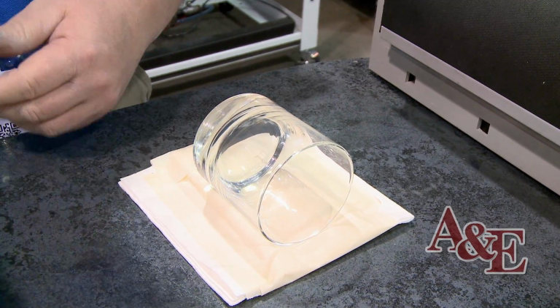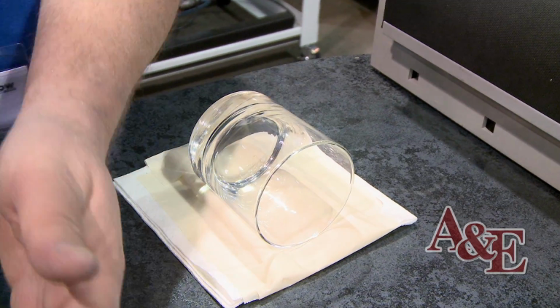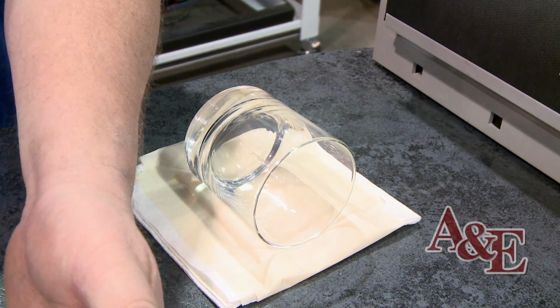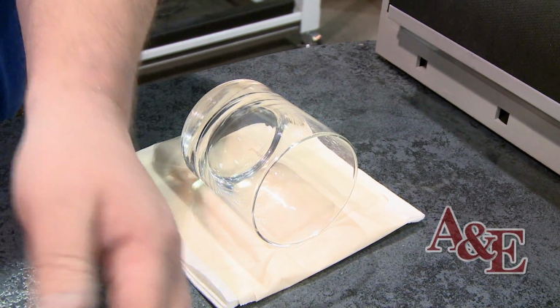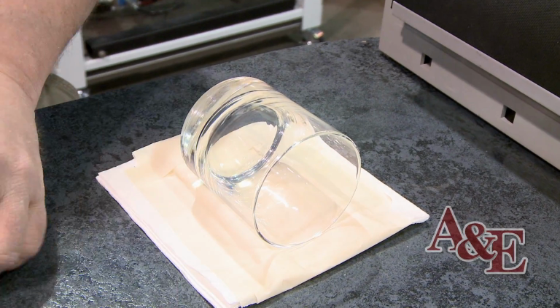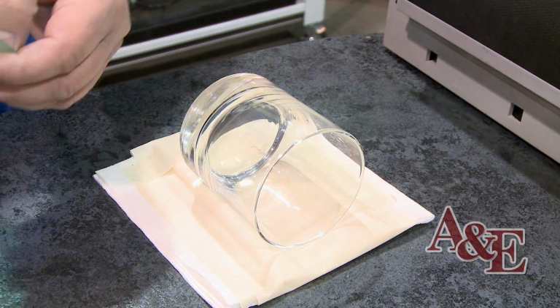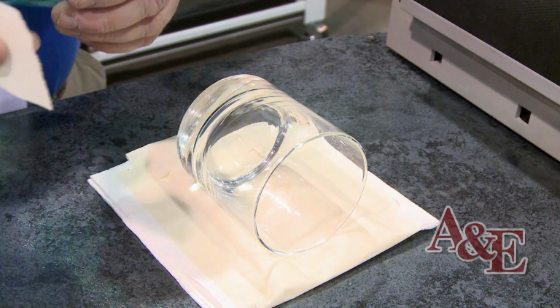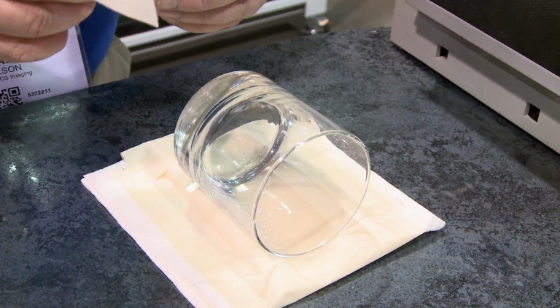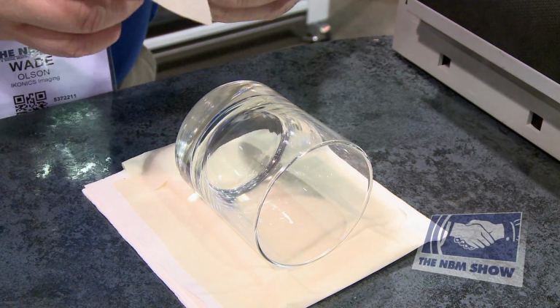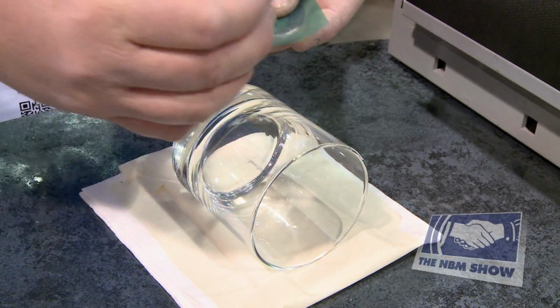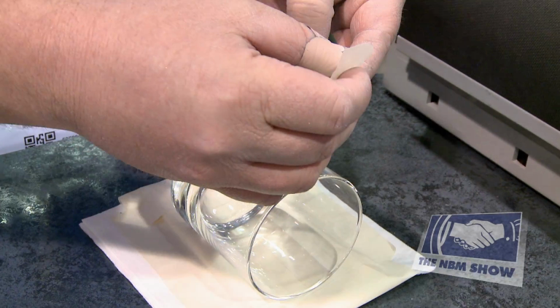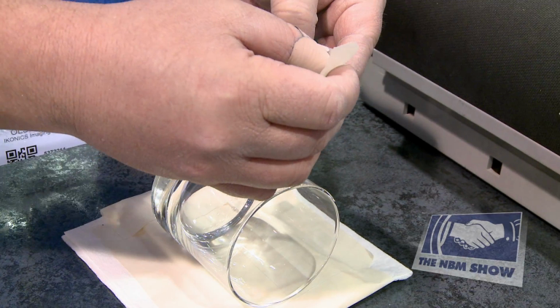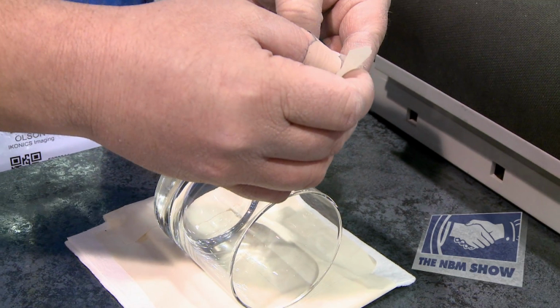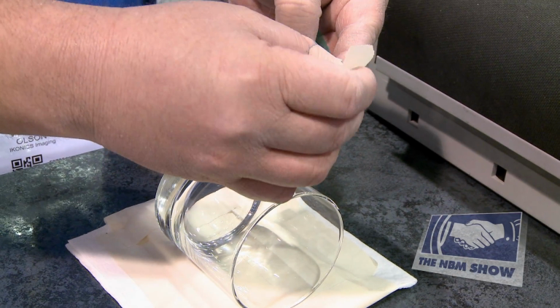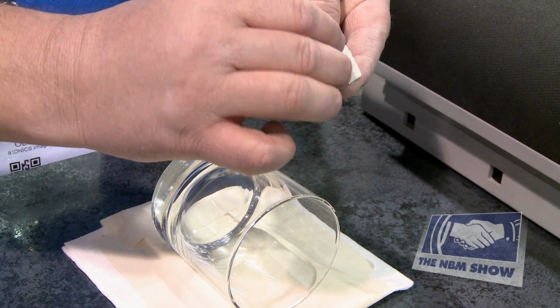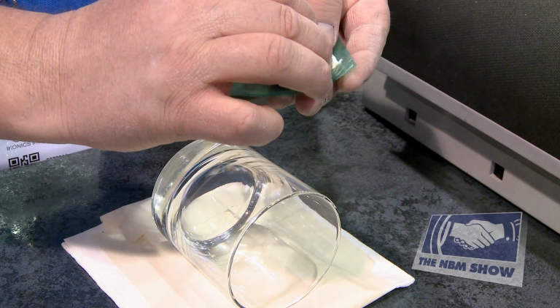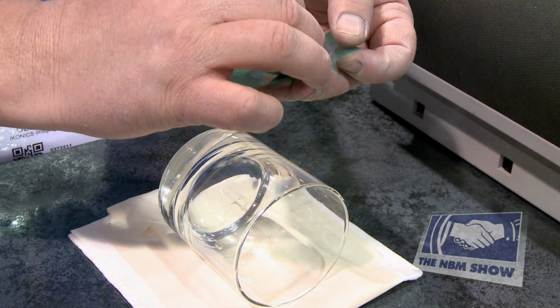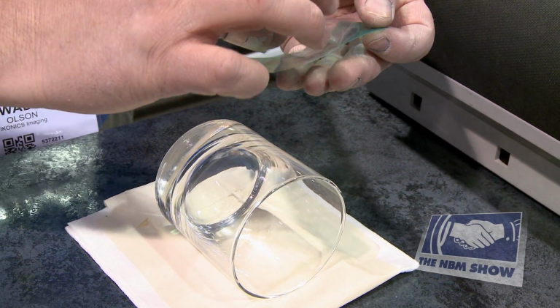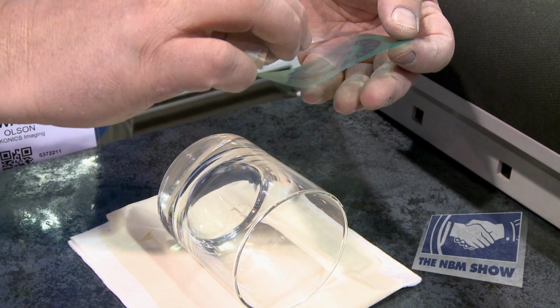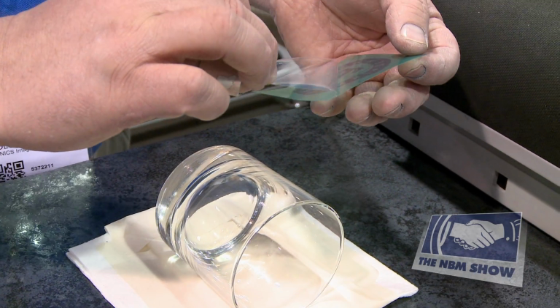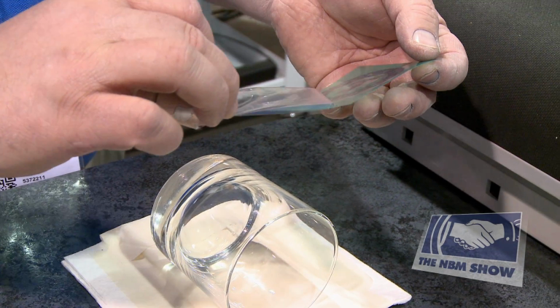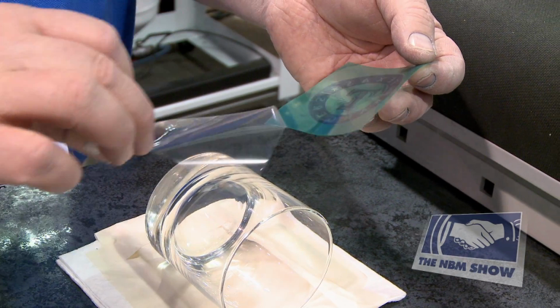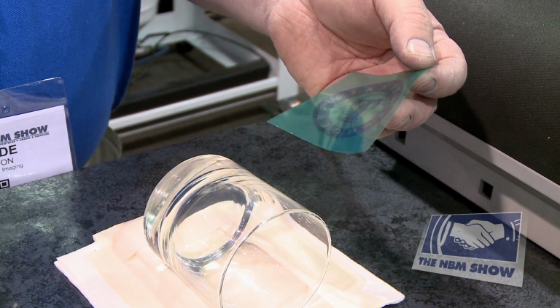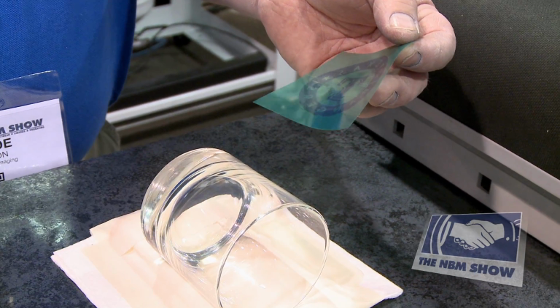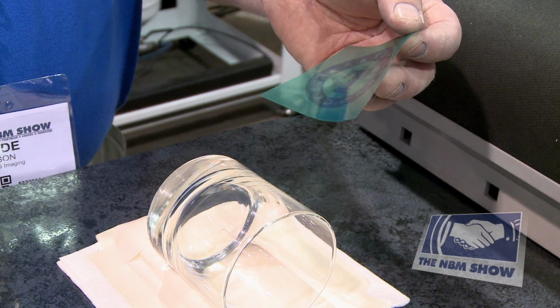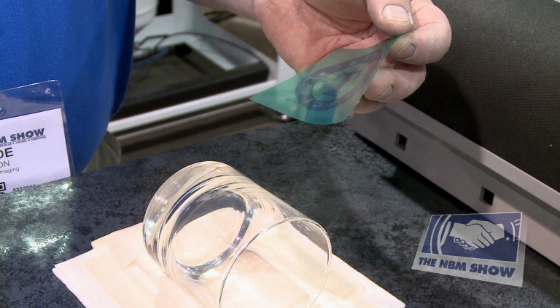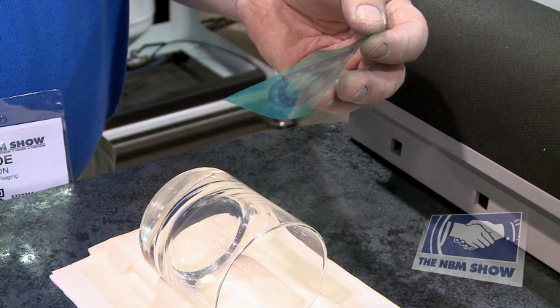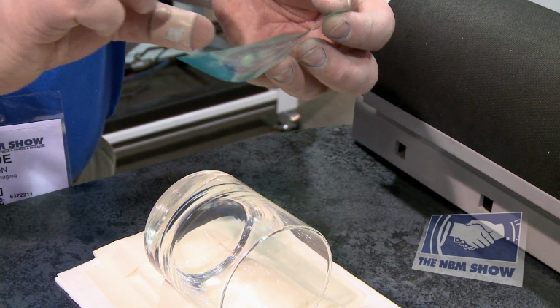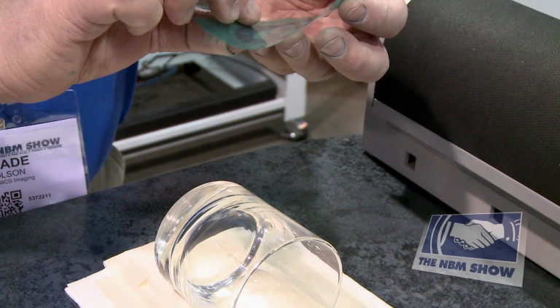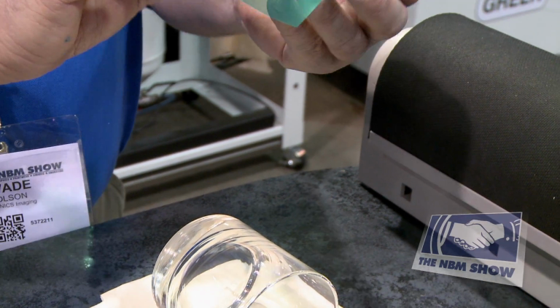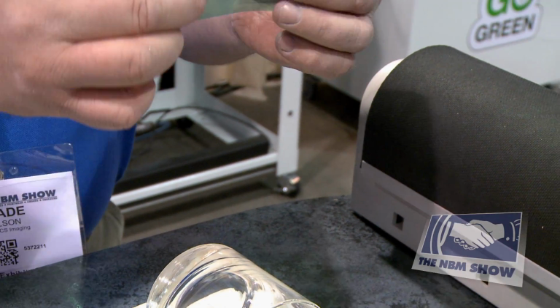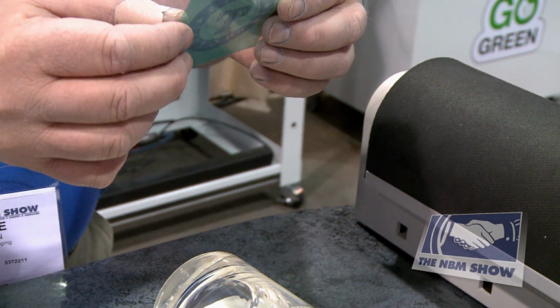With RapidMask there are three layers. The first layer we're going to peel off is called a slip sheet. The slip sheet is protecting the adhesive layer. Once you peel that off, you're at the actual stencil material itself.